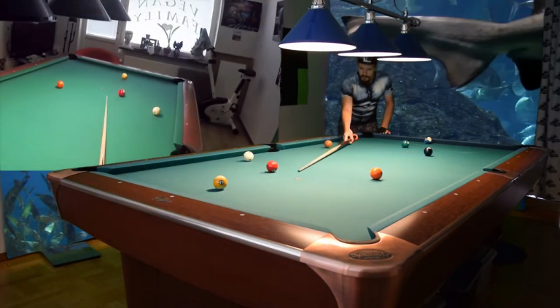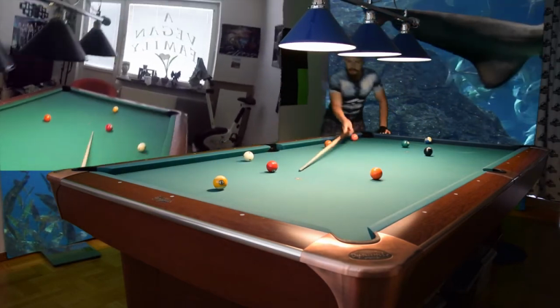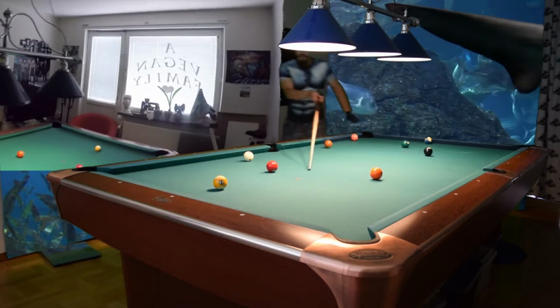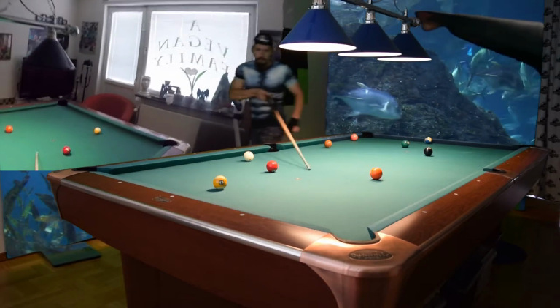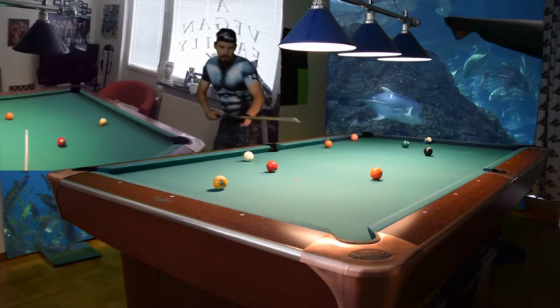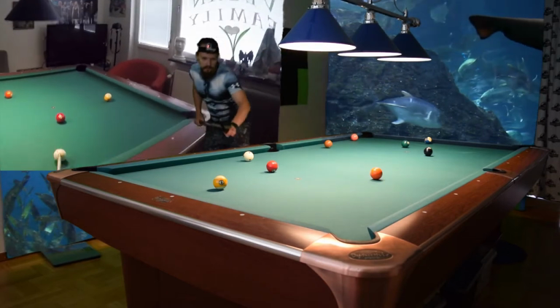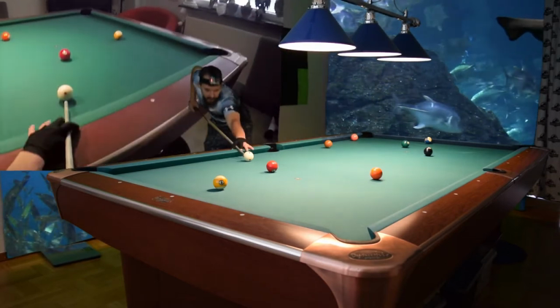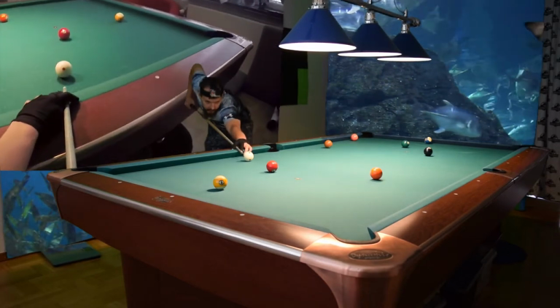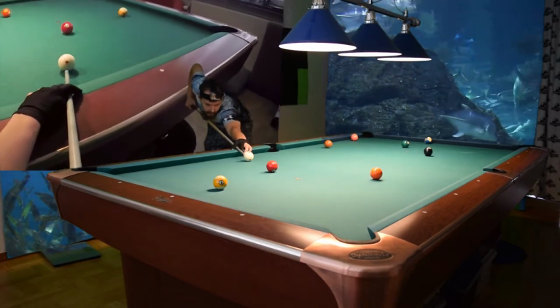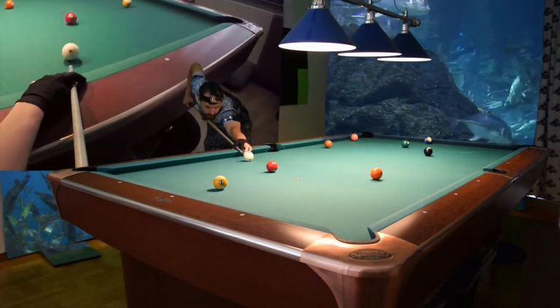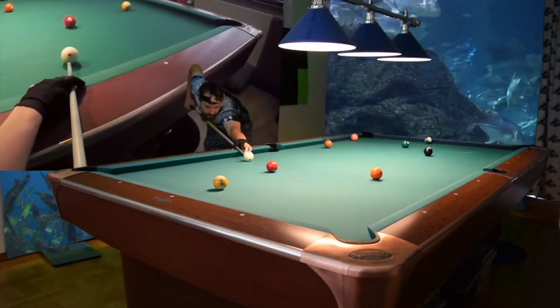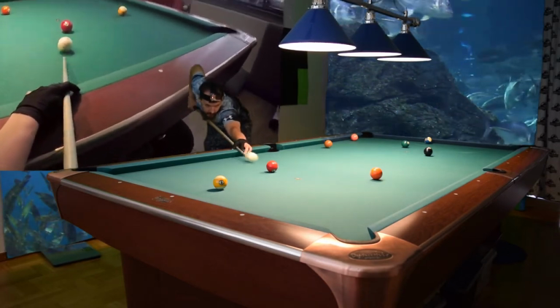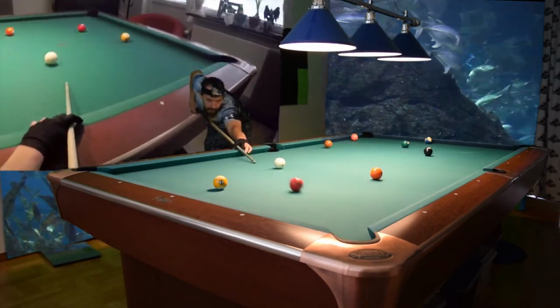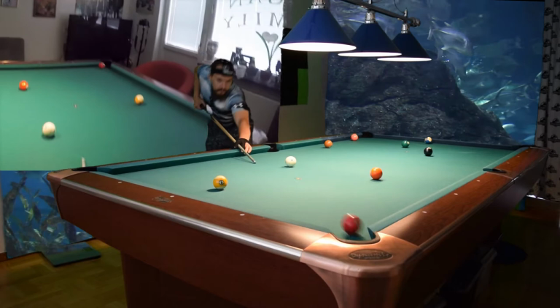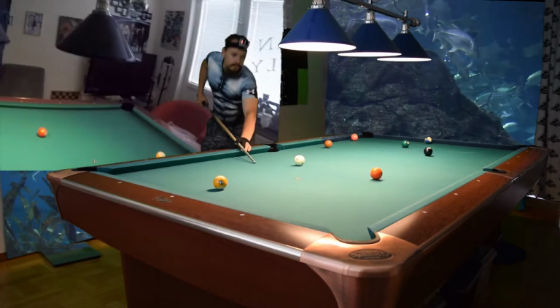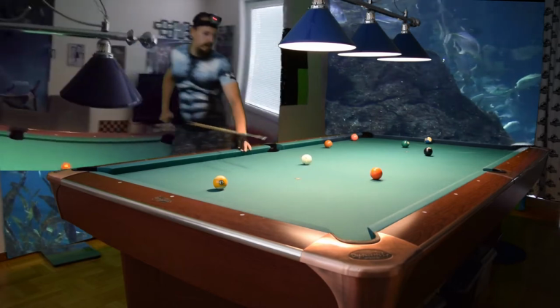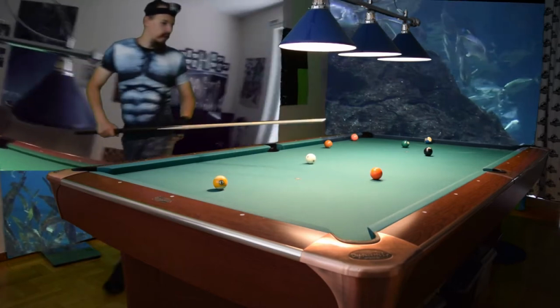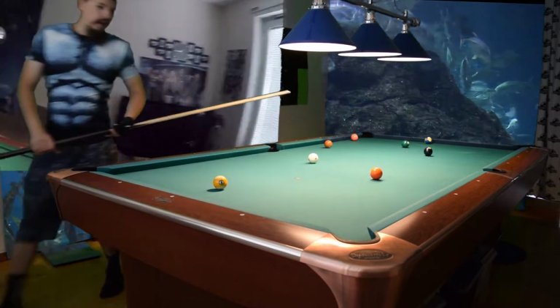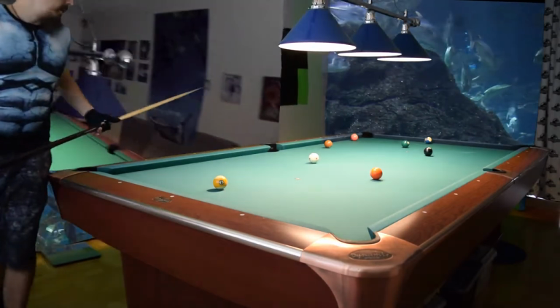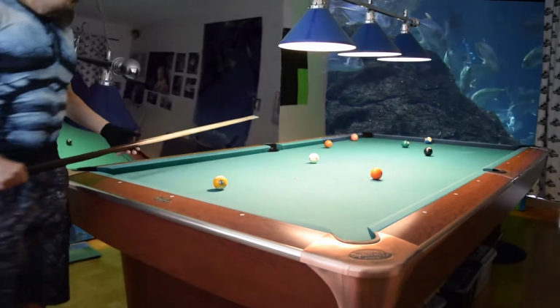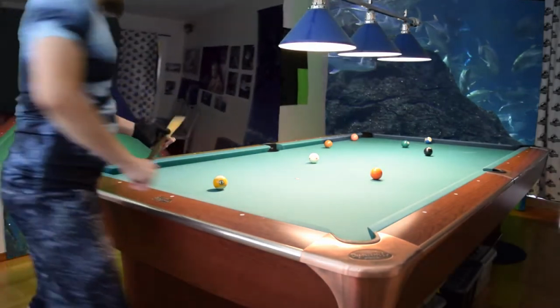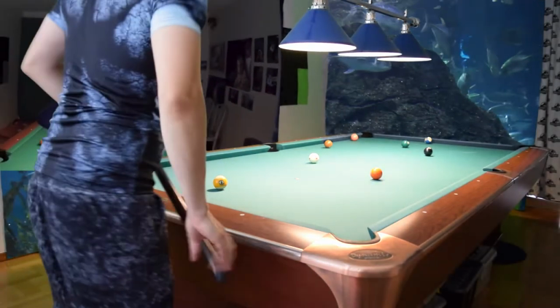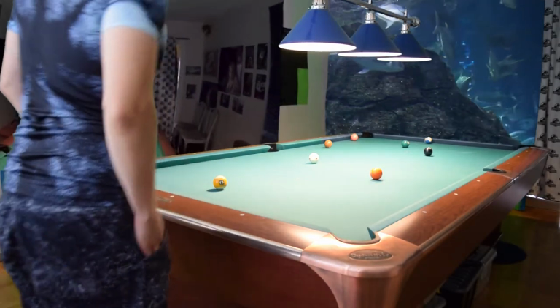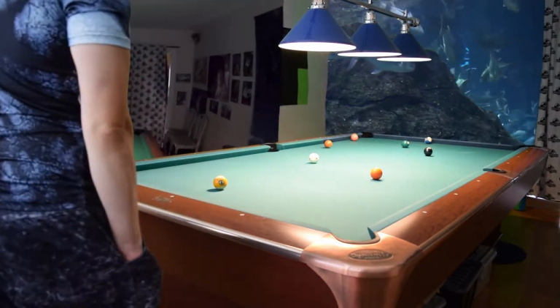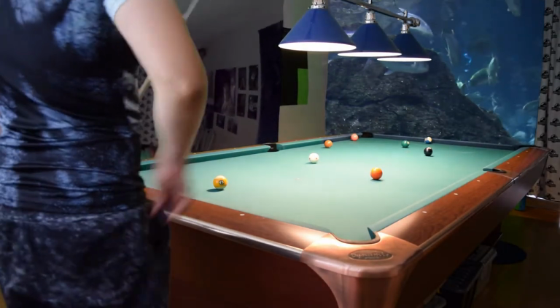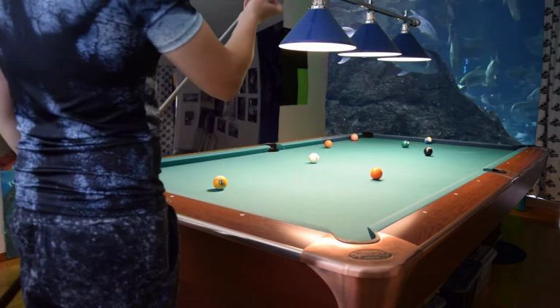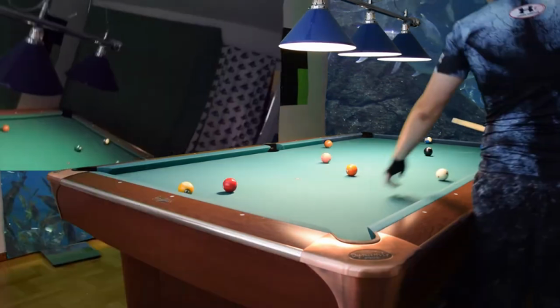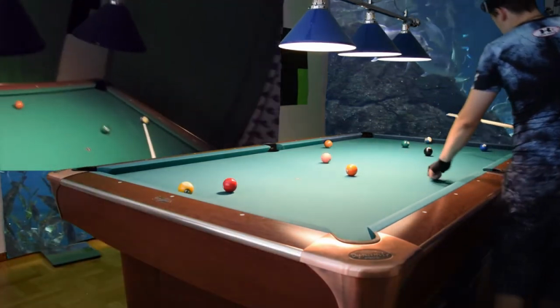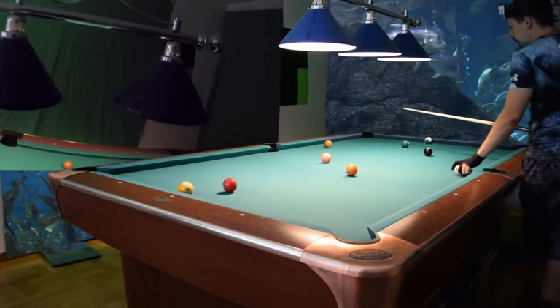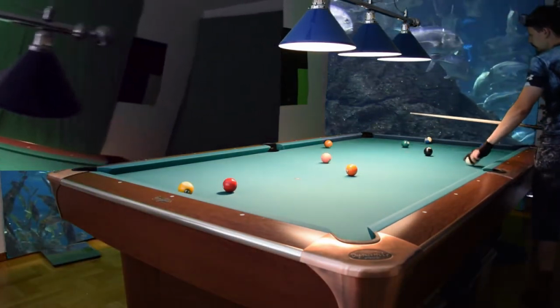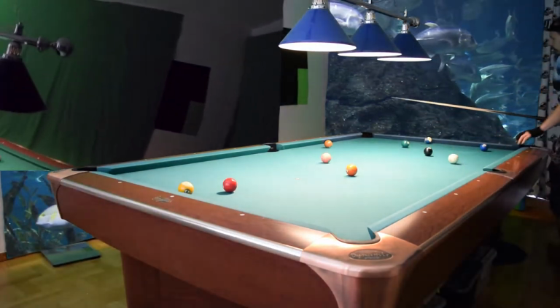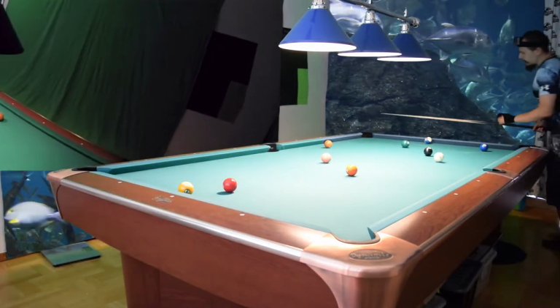Now we can roll in the cue ball soft — yeah, like that — and now we can come into the line after making the three ball. And now we plan ahead for this angle.